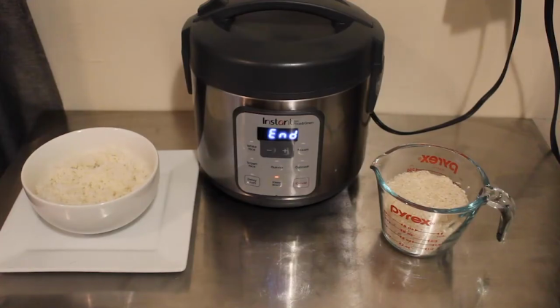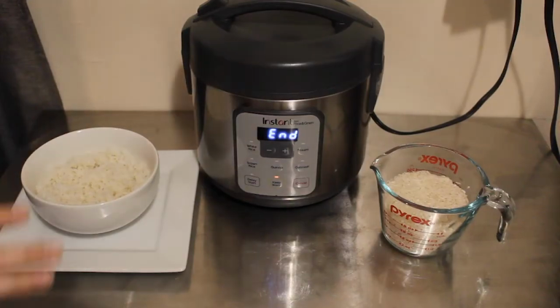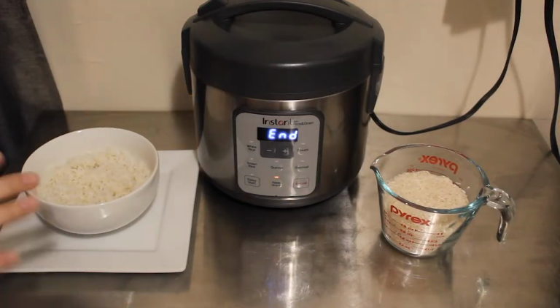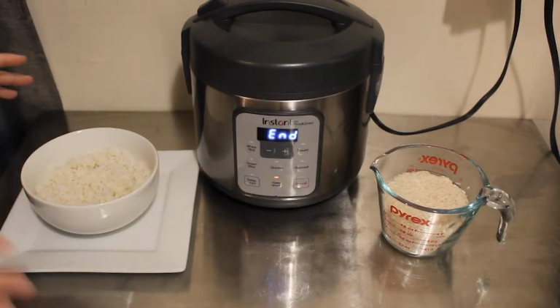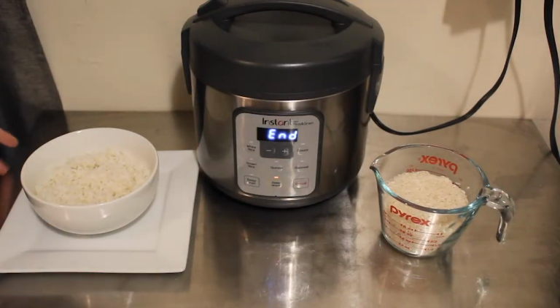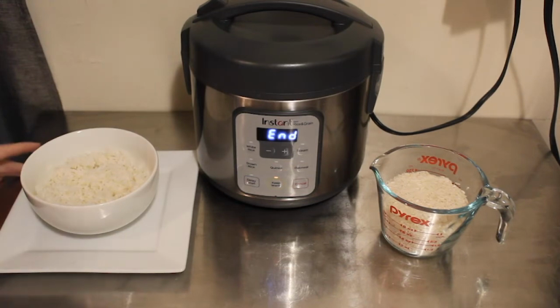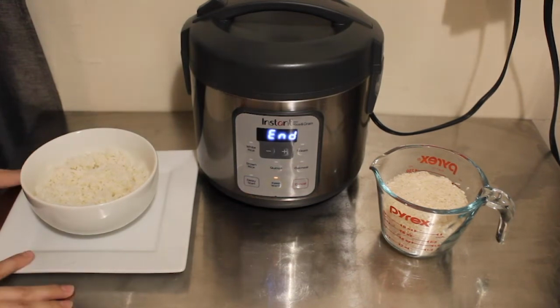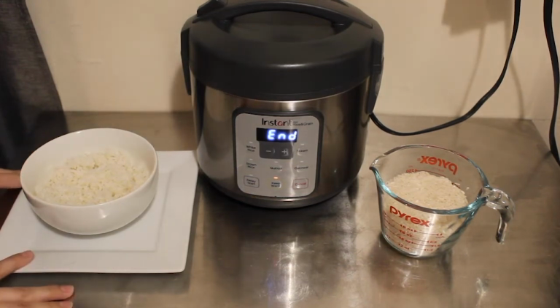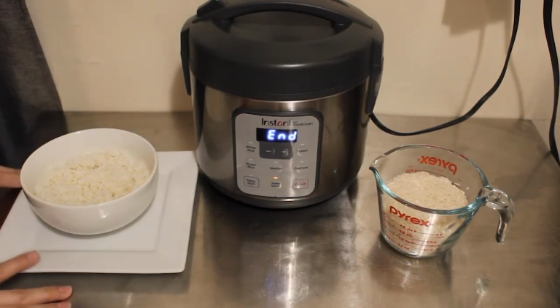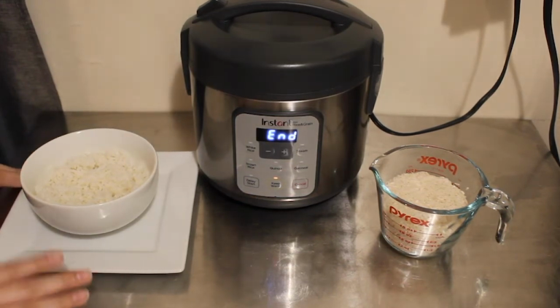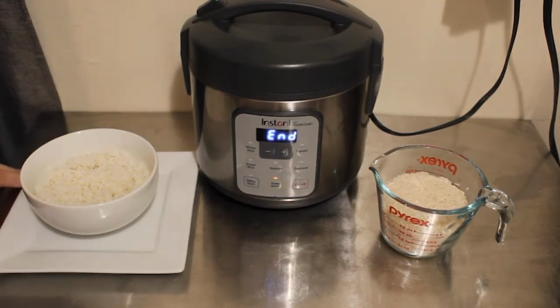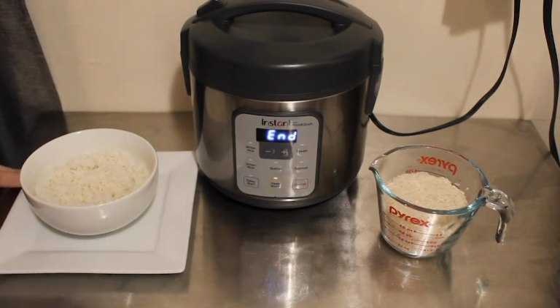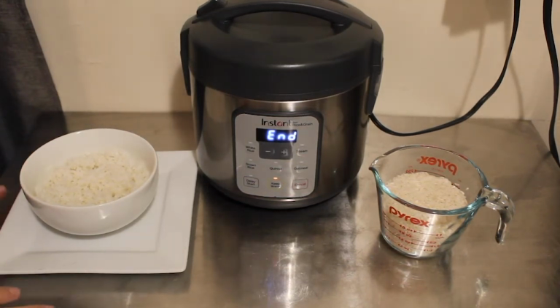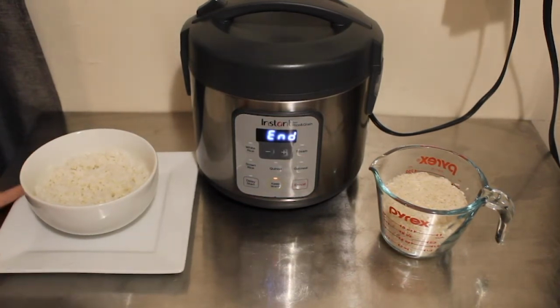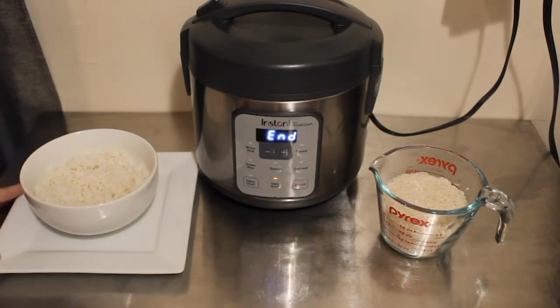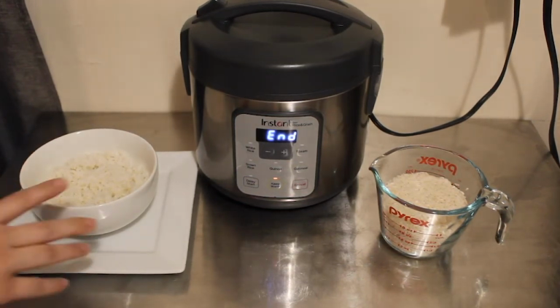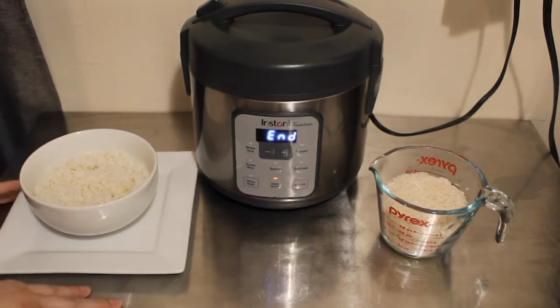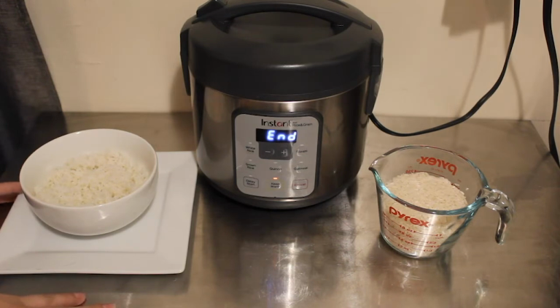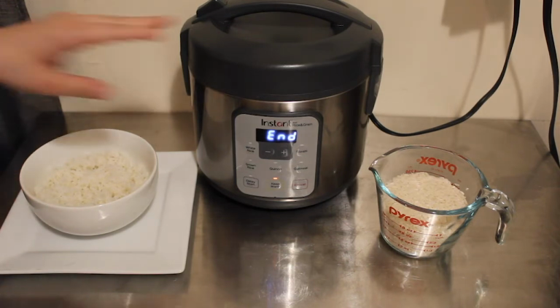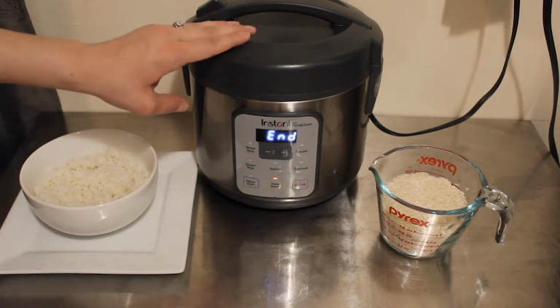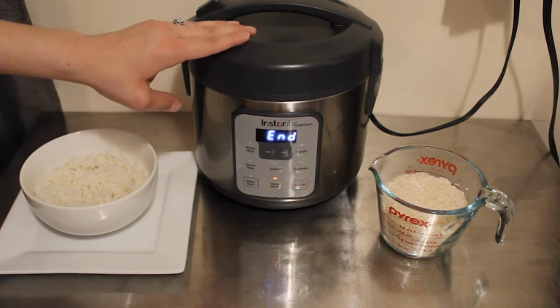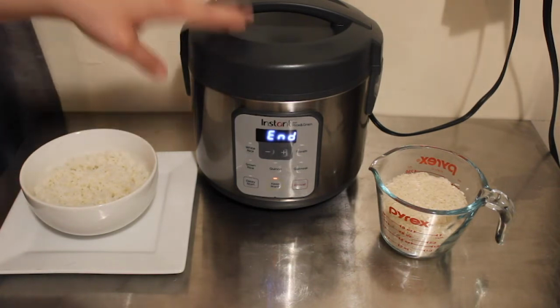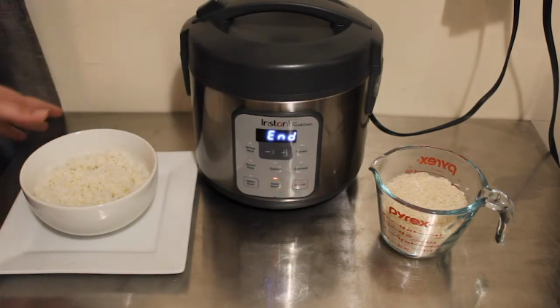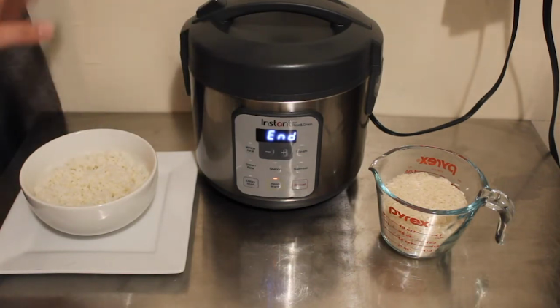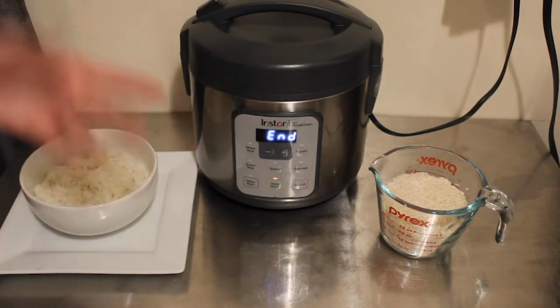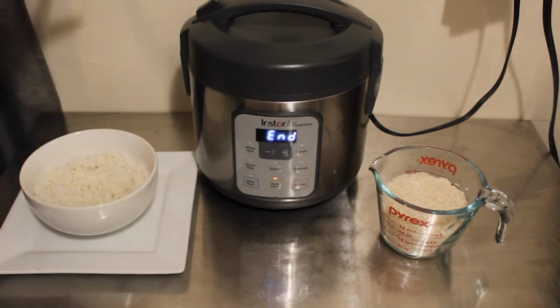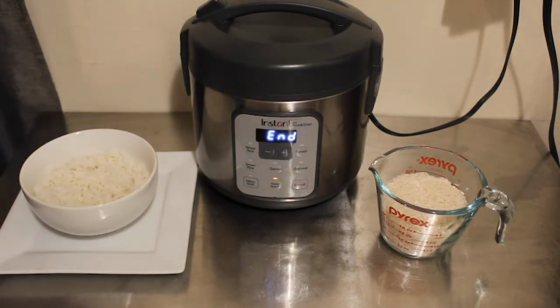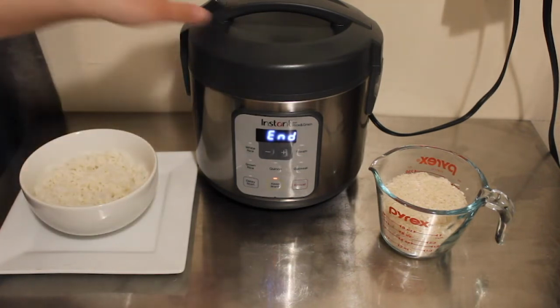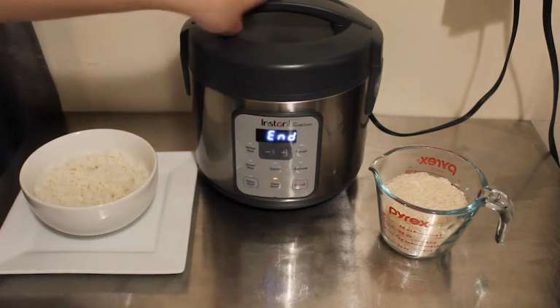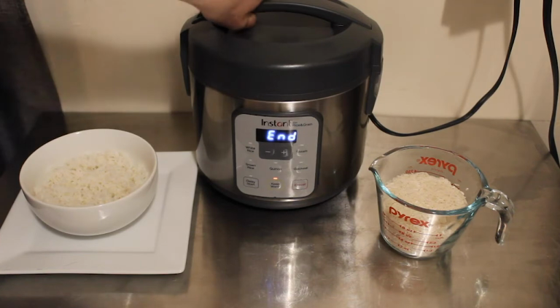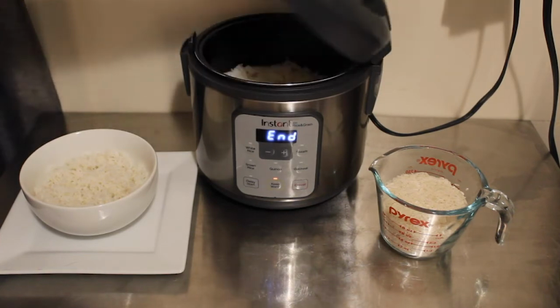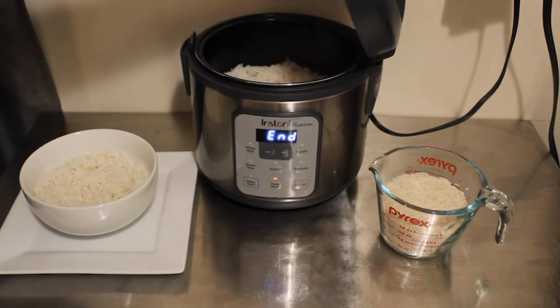Hey guys, what is up? It's your girl Rachel with Nighttime Mommy Reviews, and today we're going to be making a quick white rice in the Instant Zest using just white rice and water — and you guys, it is super easy.